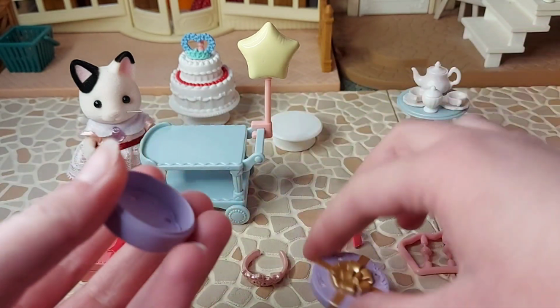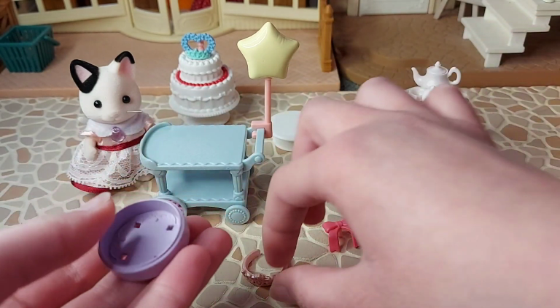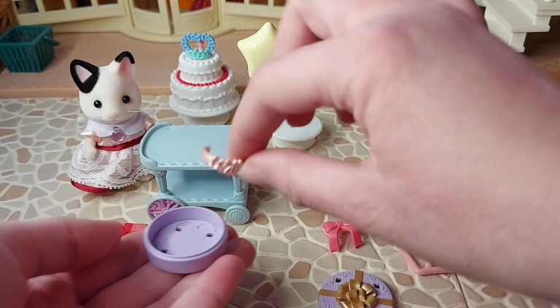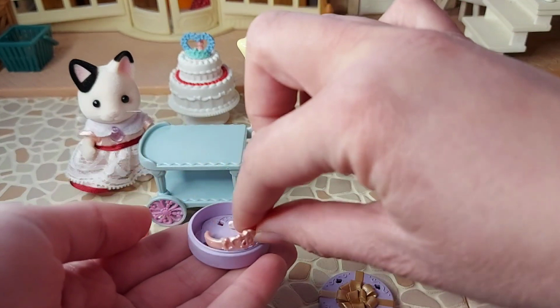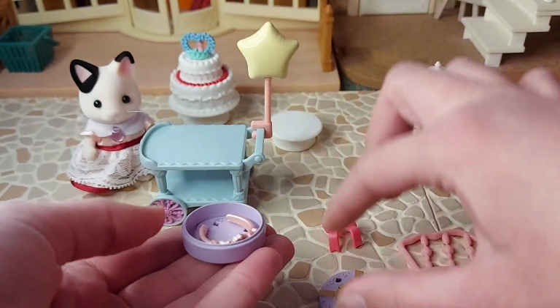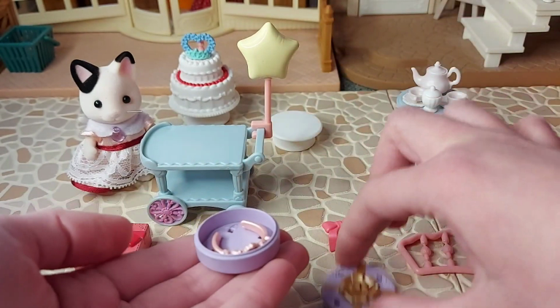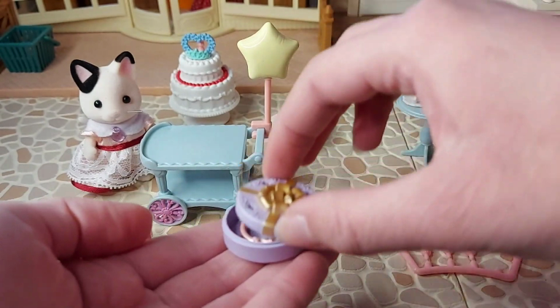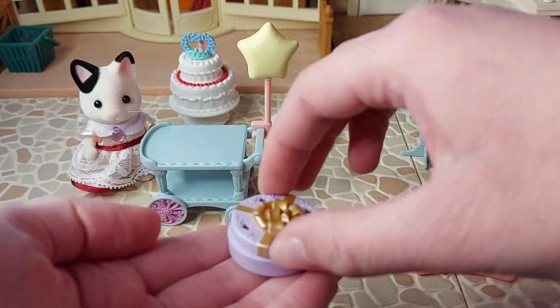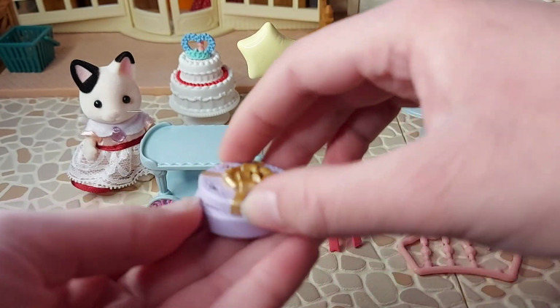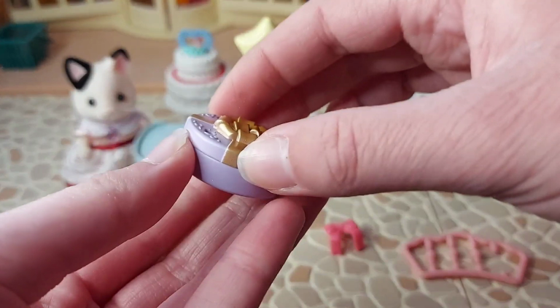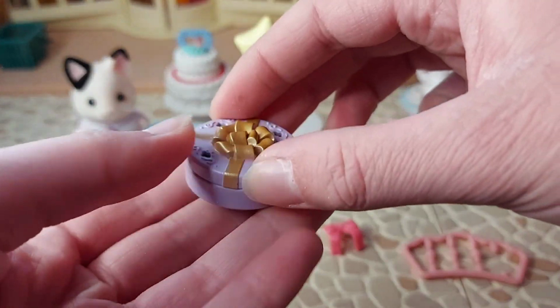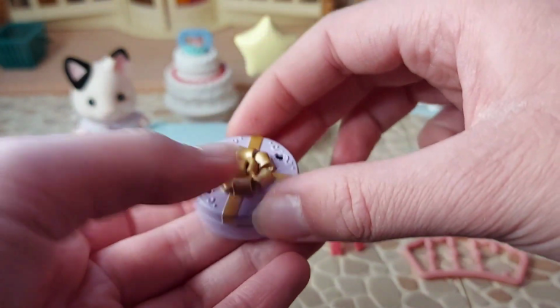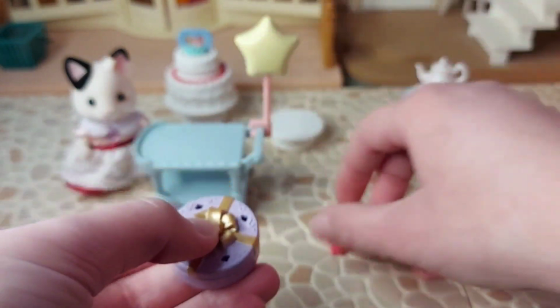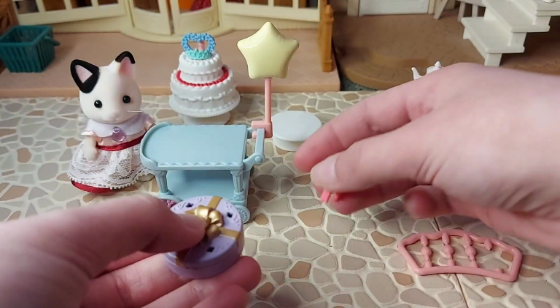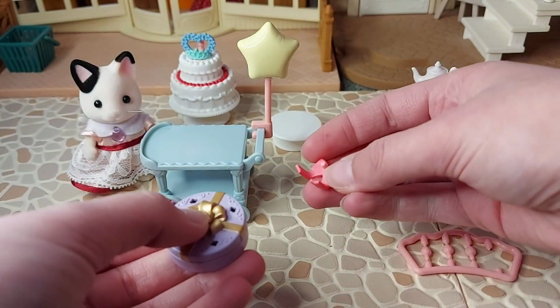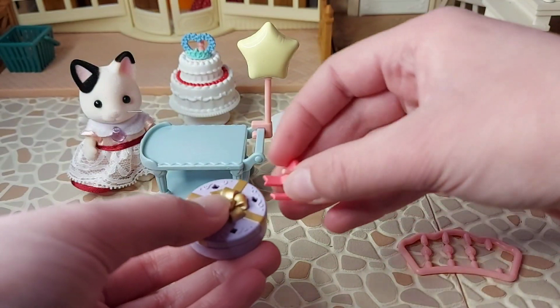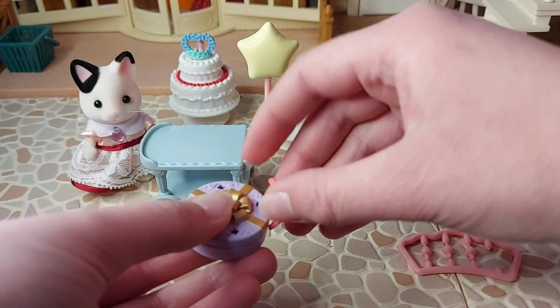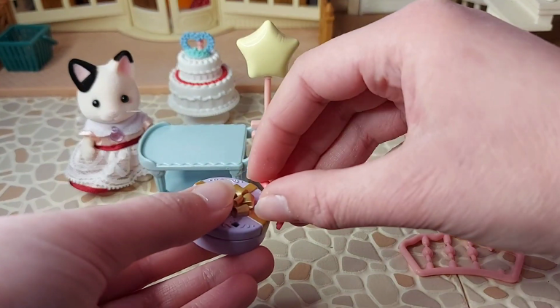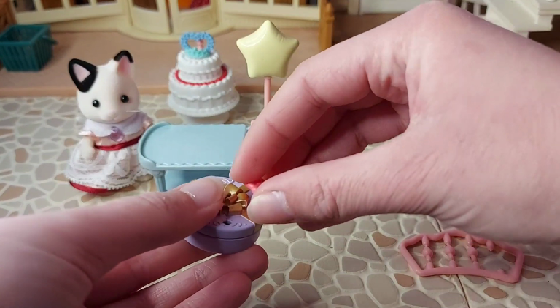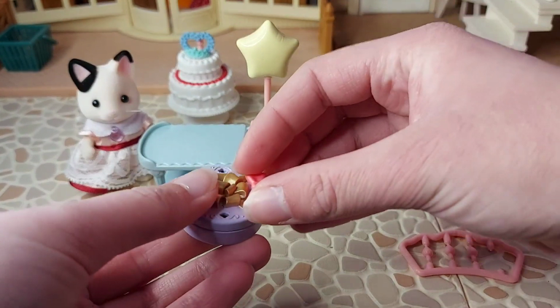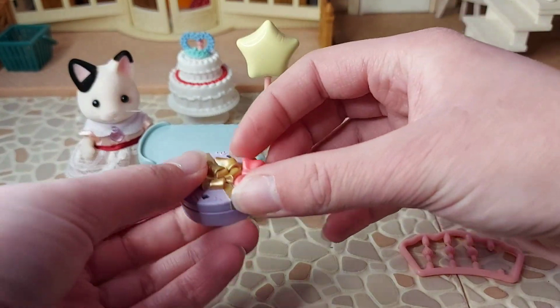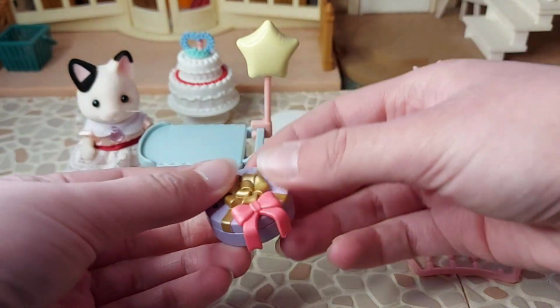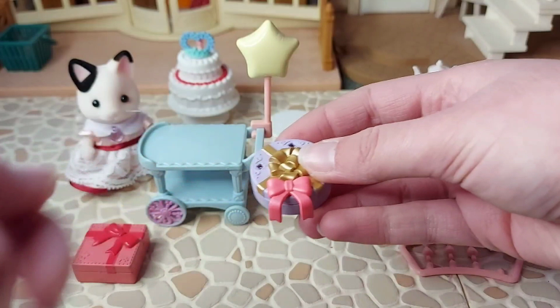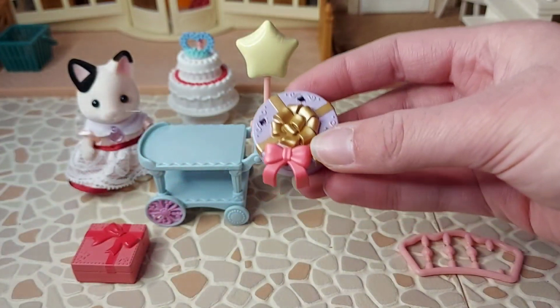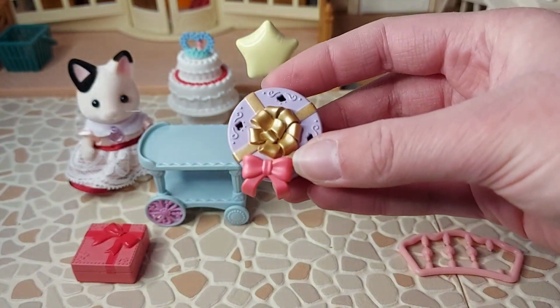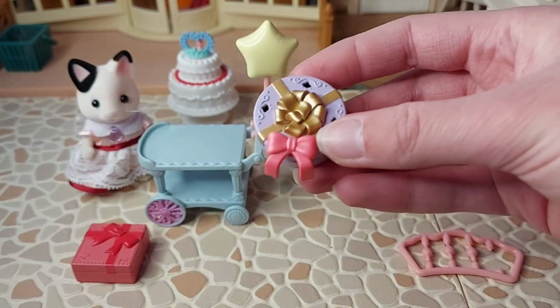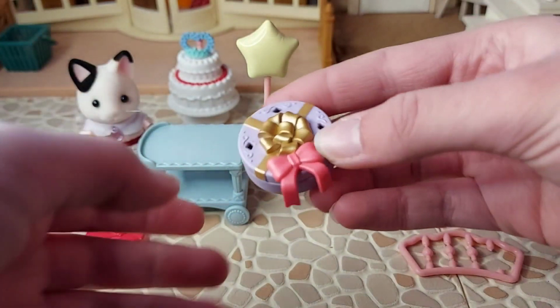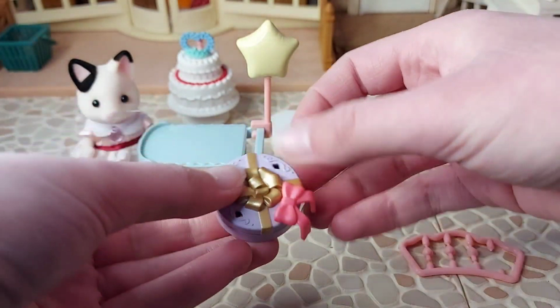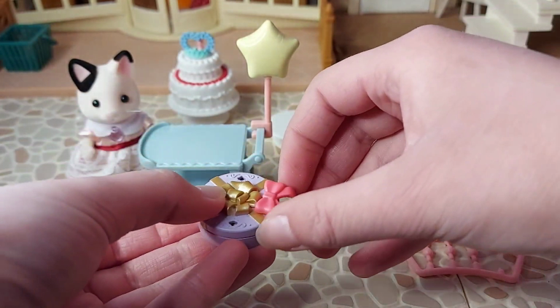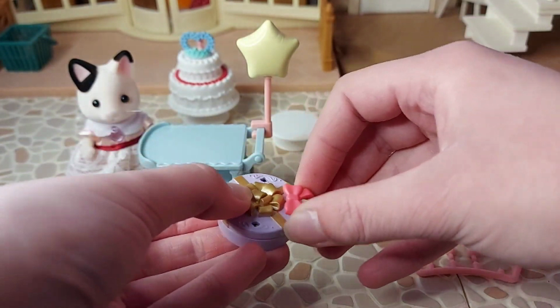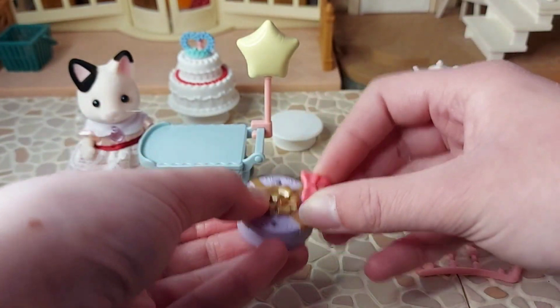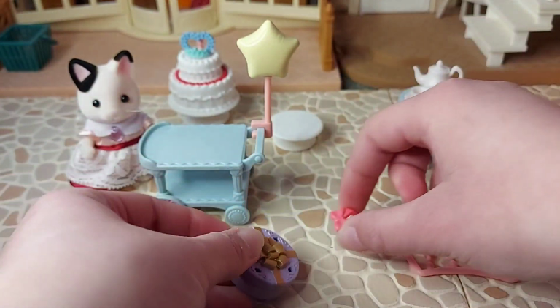Does the tiara fit in this gift box? Yes it does. And also that ribbon does fit on there as well, in one of those holes — I wondered if it would.